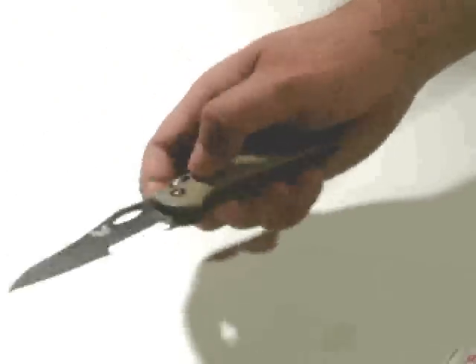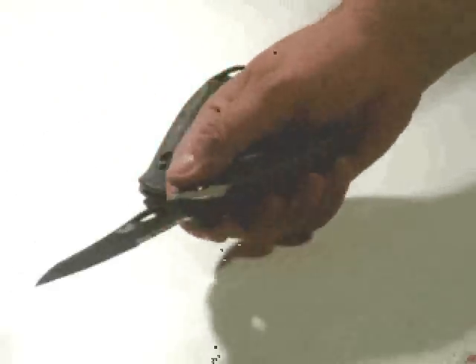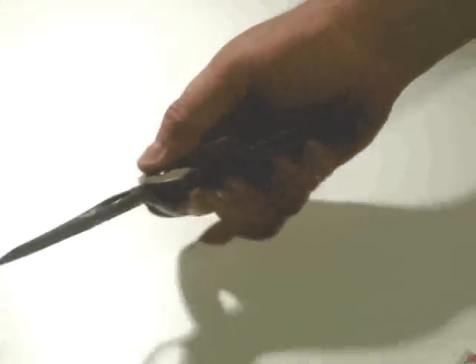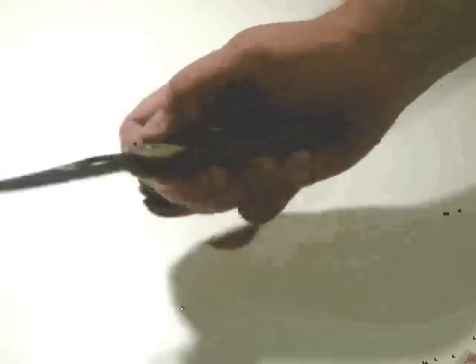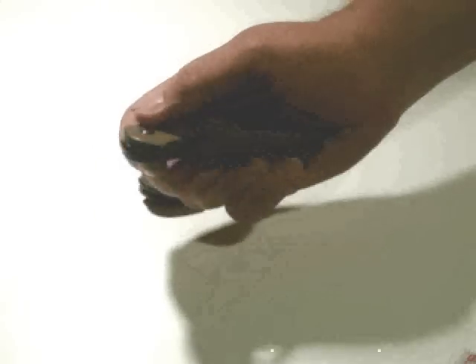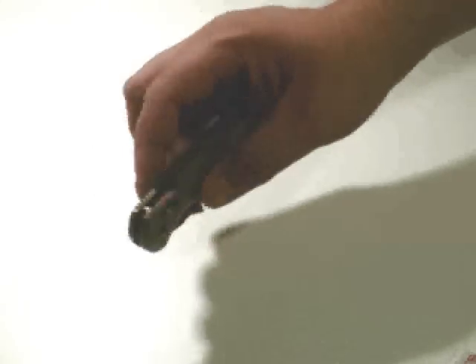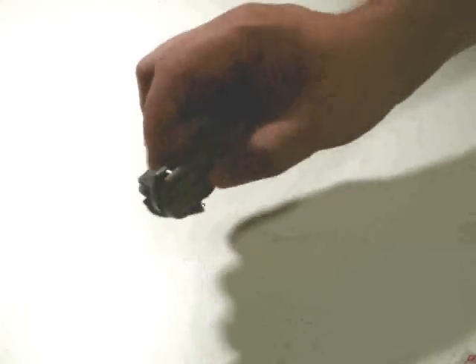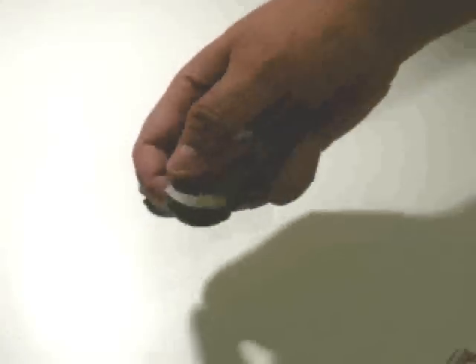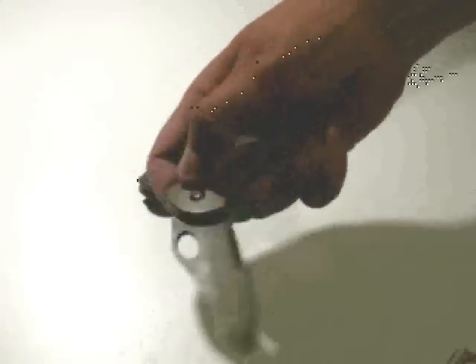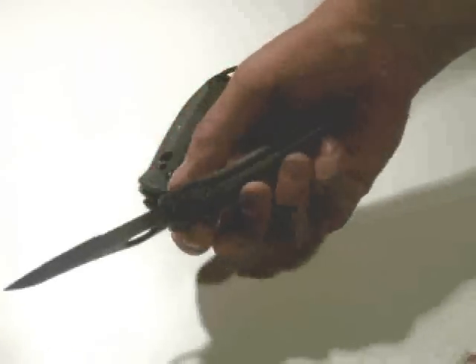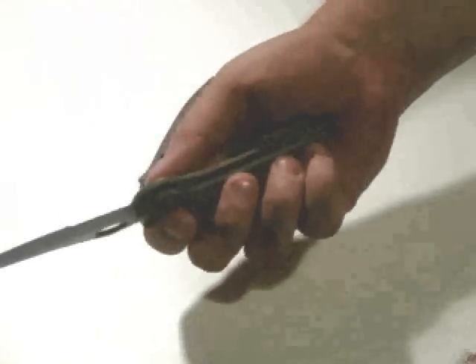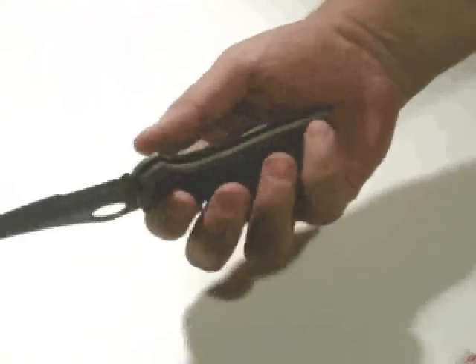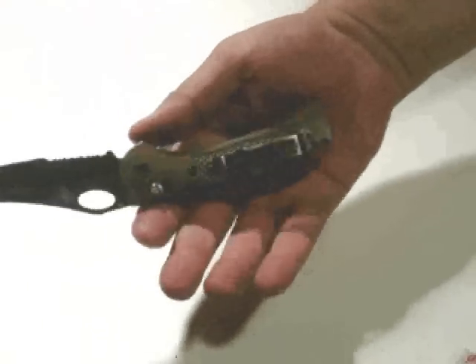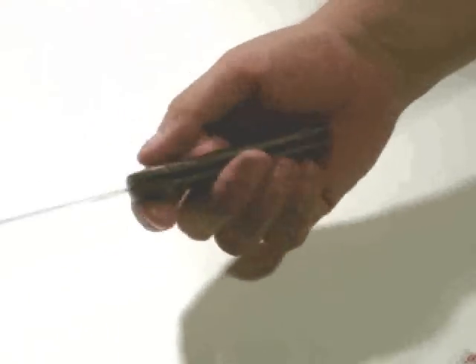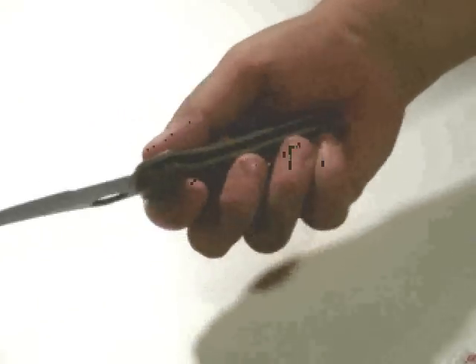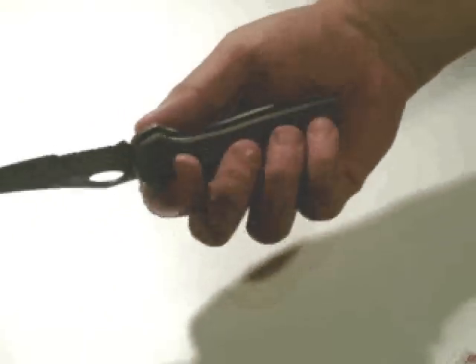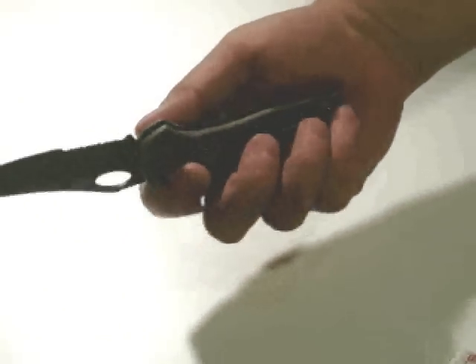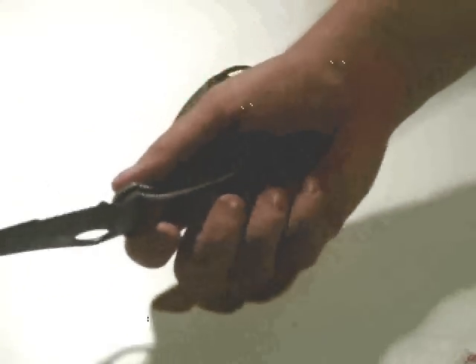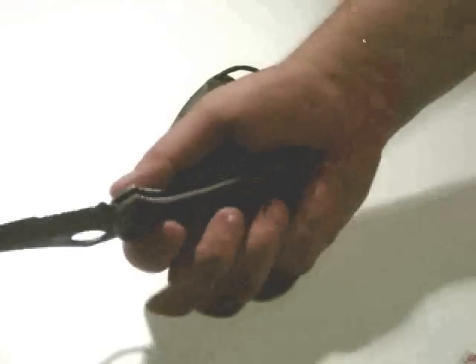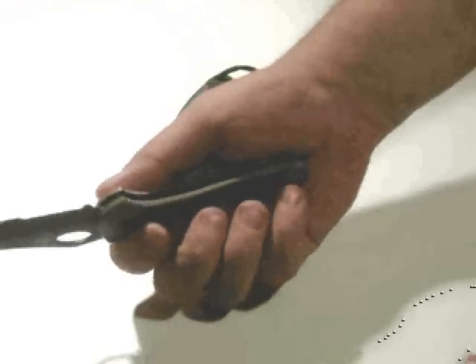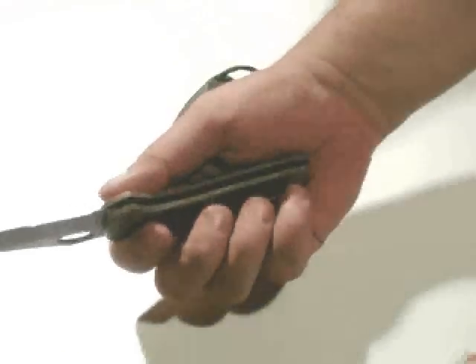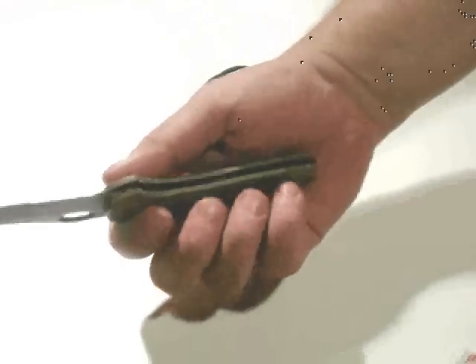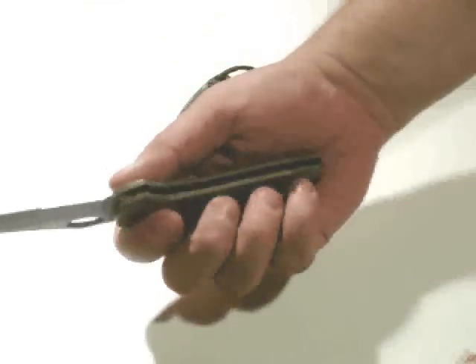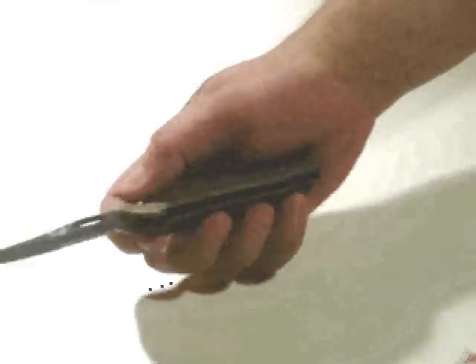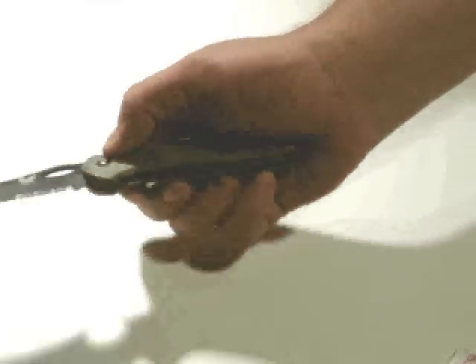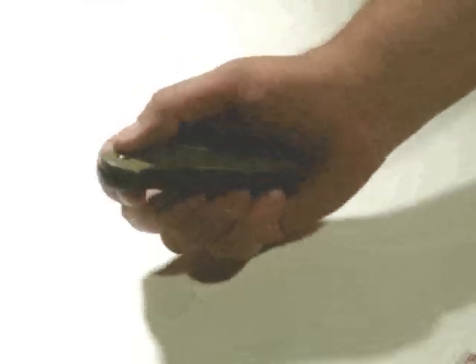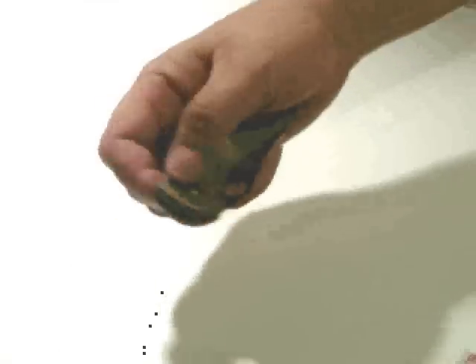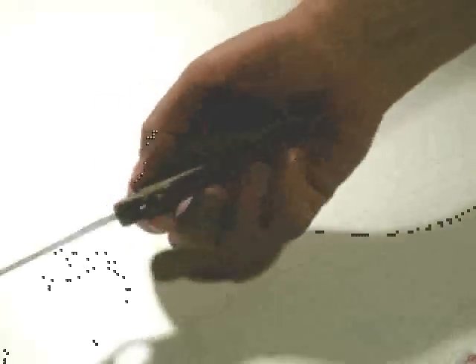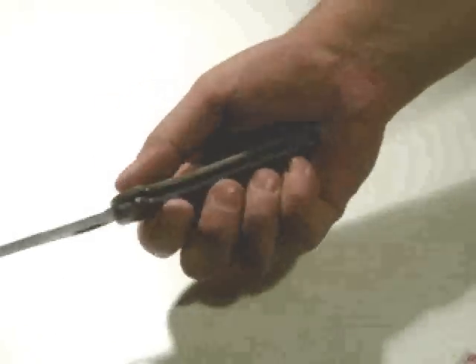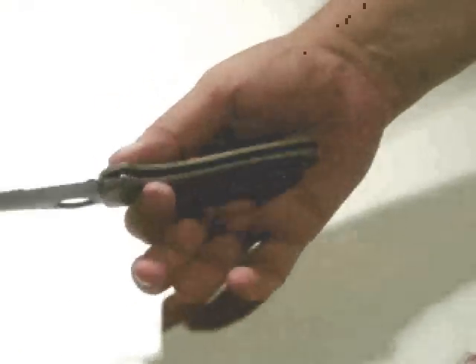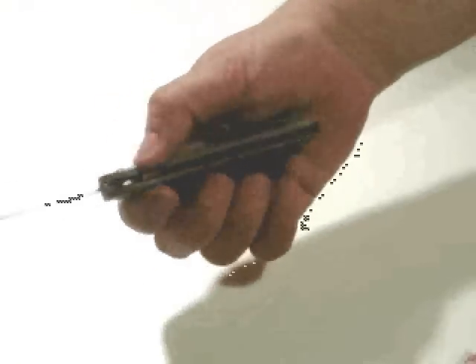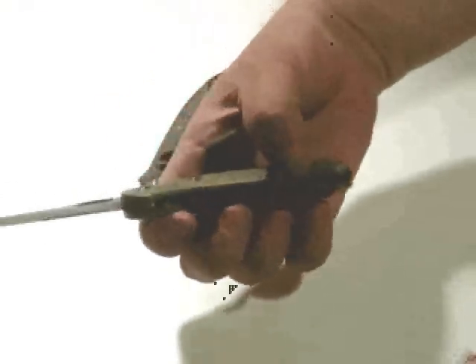One of the nice things about the Axis is that, at least the way I hold it — and most people are going to use the belt clip to their advantage and put their grip on that — their fingers are just never in the path of the blade.